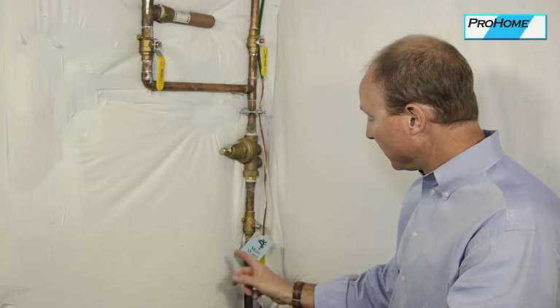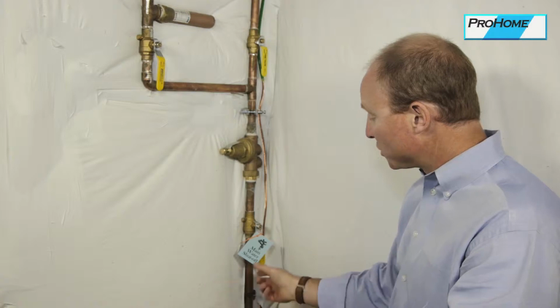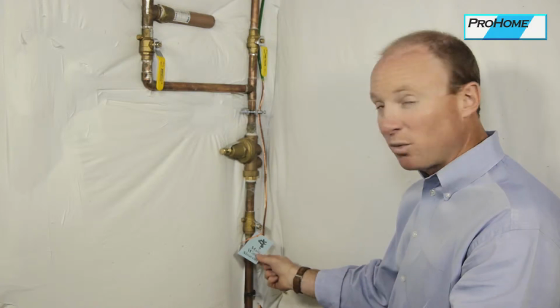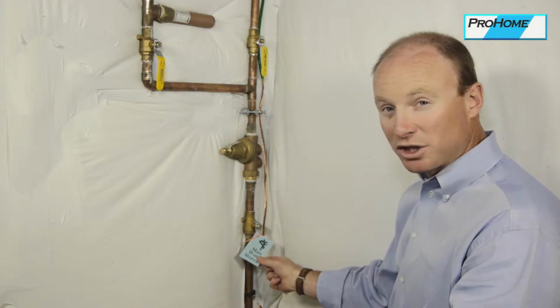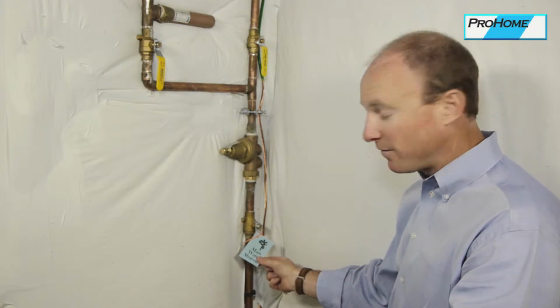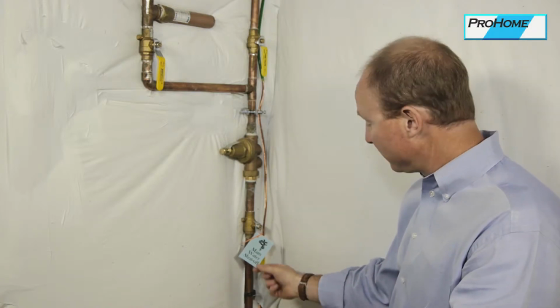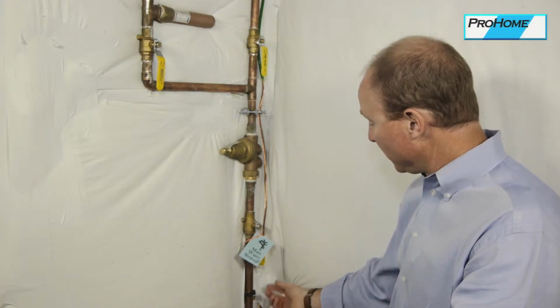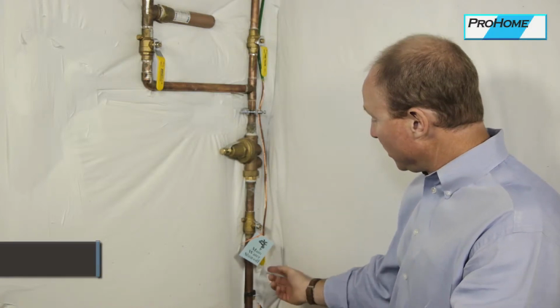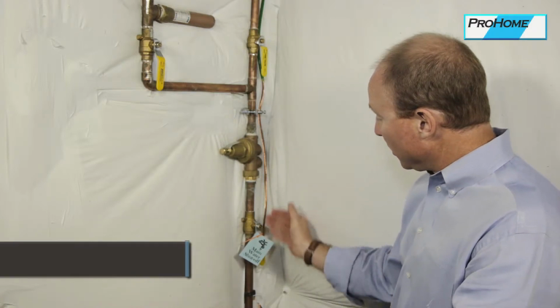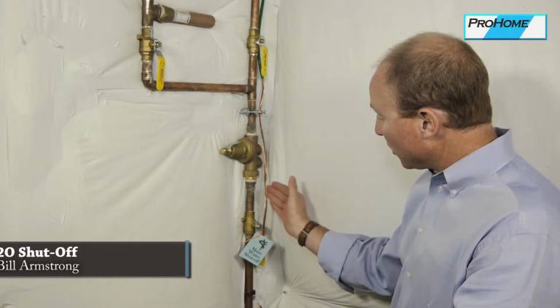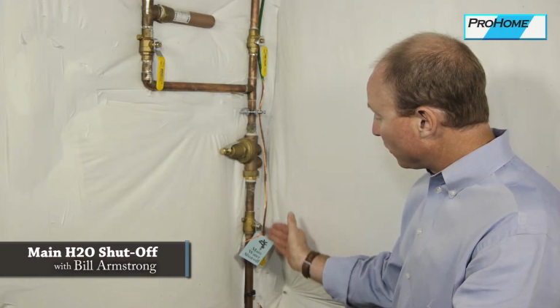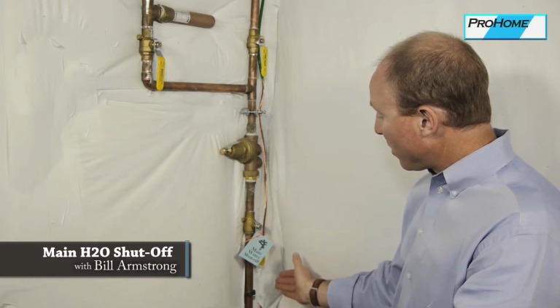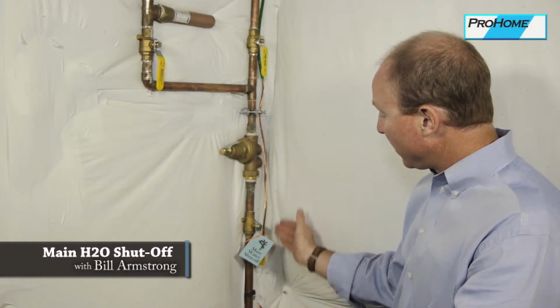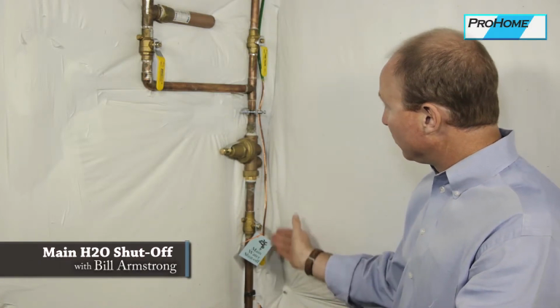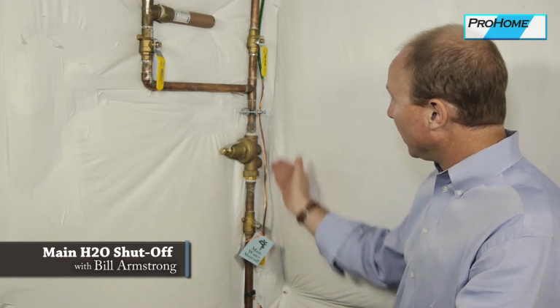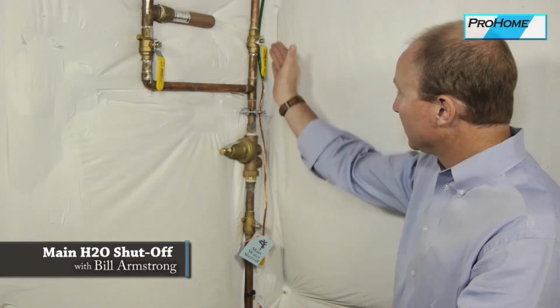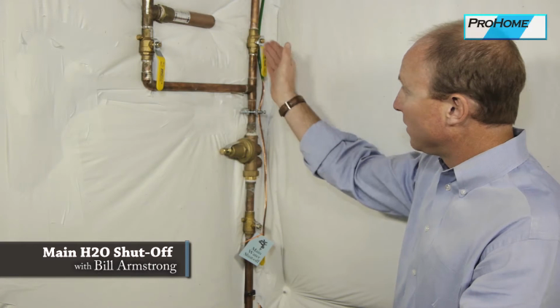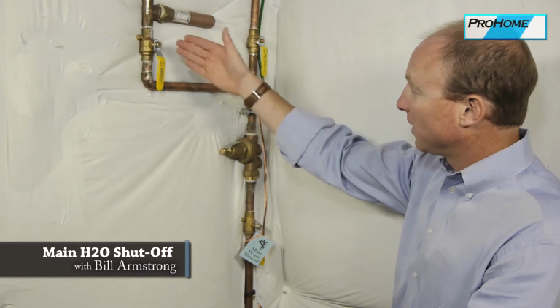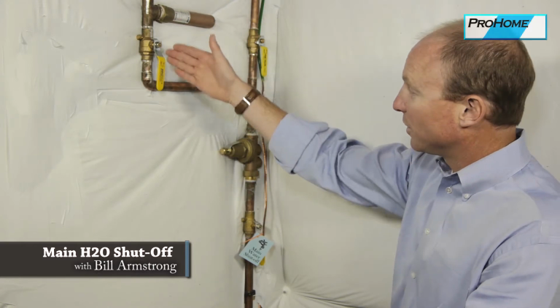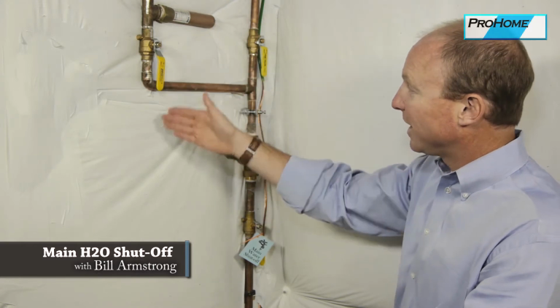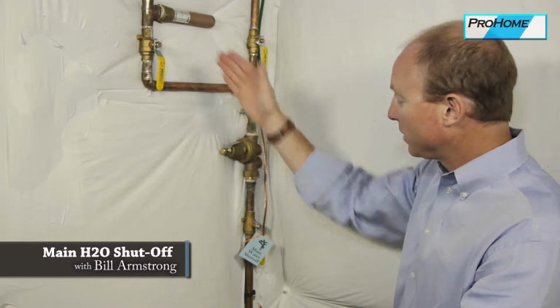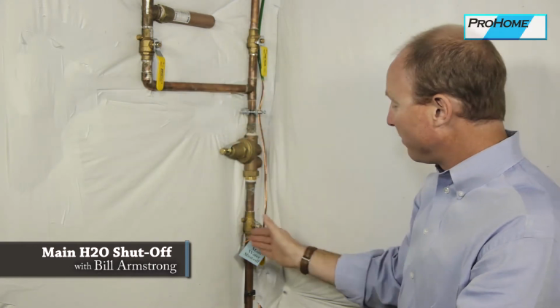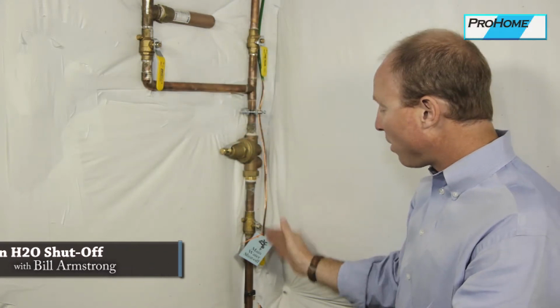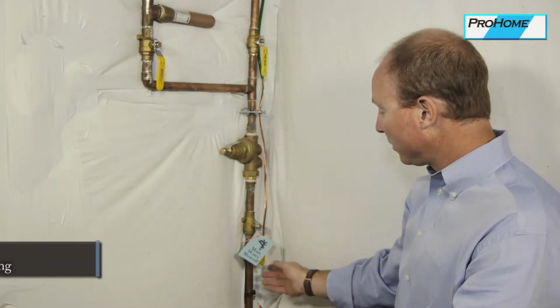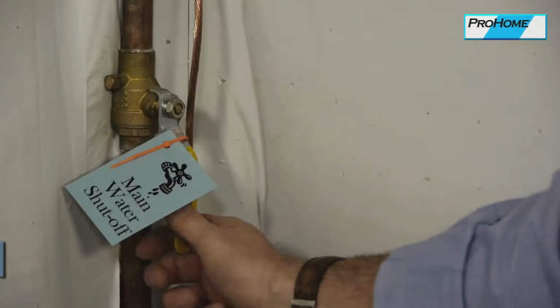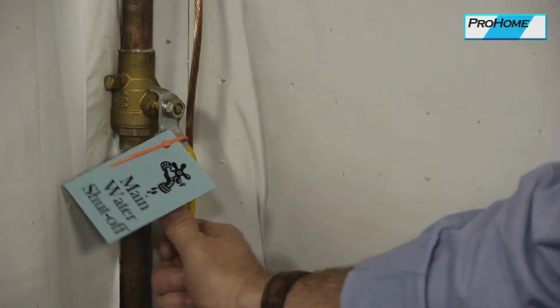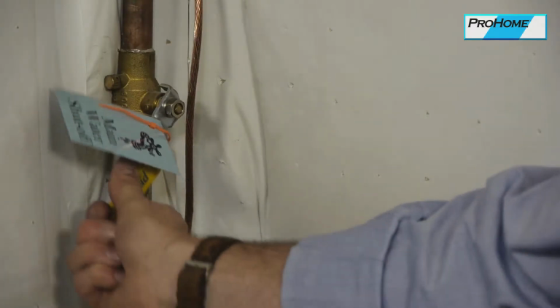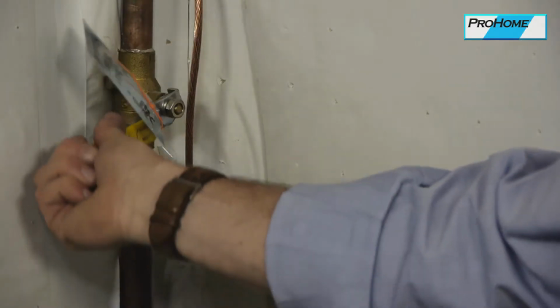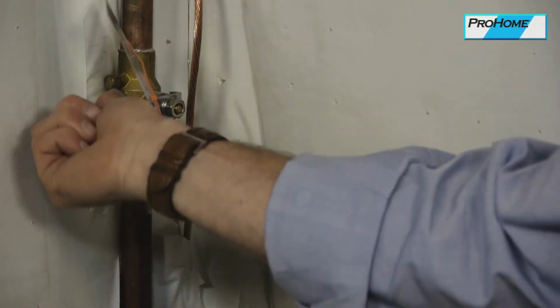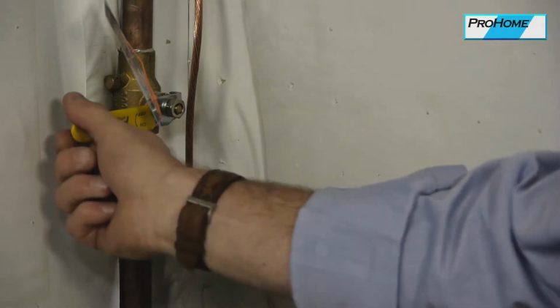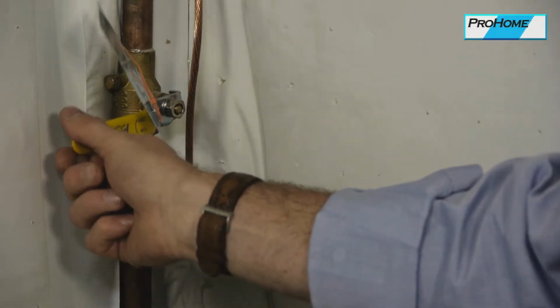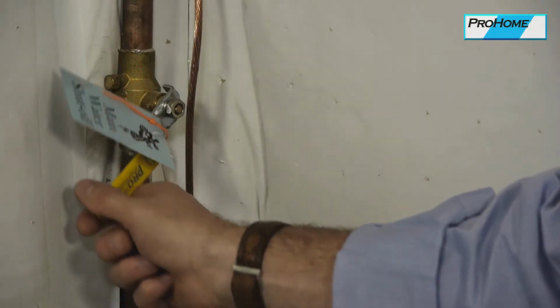This is your main water shutoff valve — a quarter turn ball valve. When any of these valve handles are in line with the pipe, they're on. Quarter turn or perpendicular, they're off.